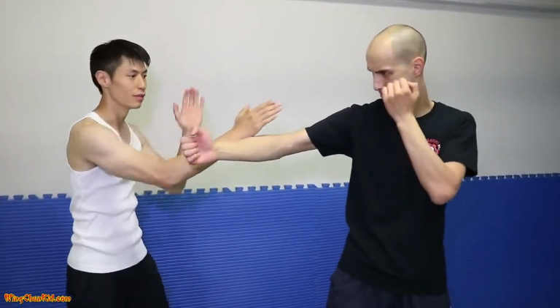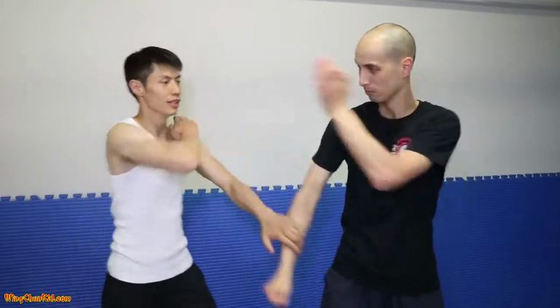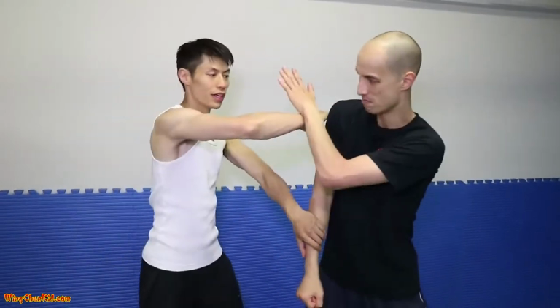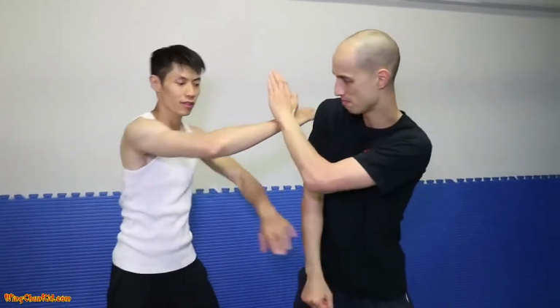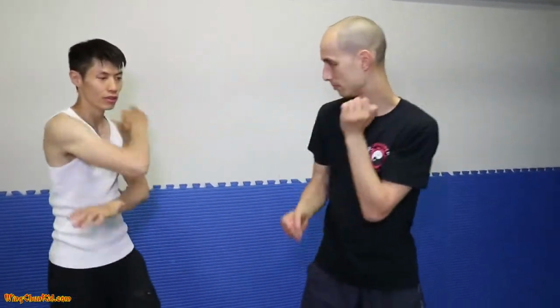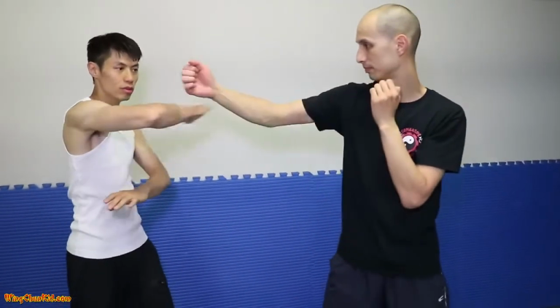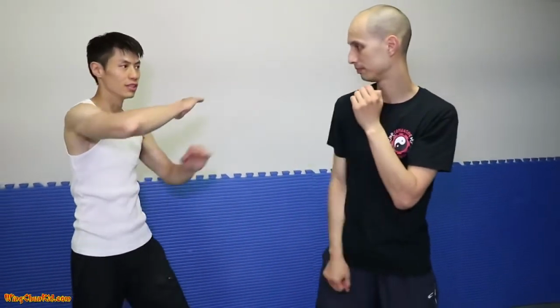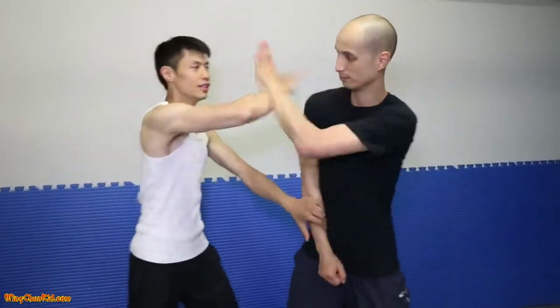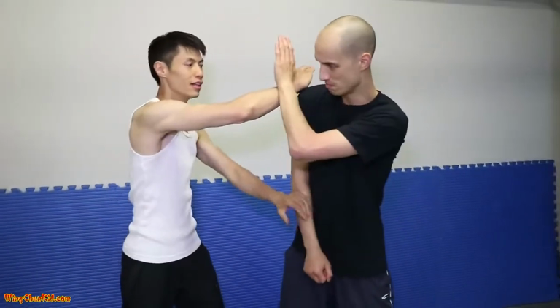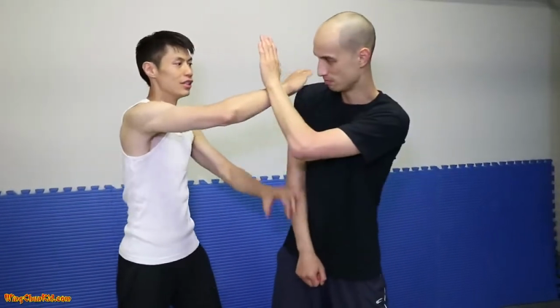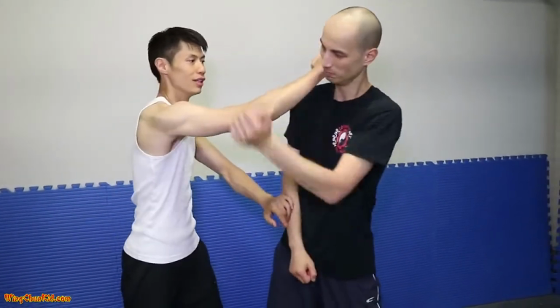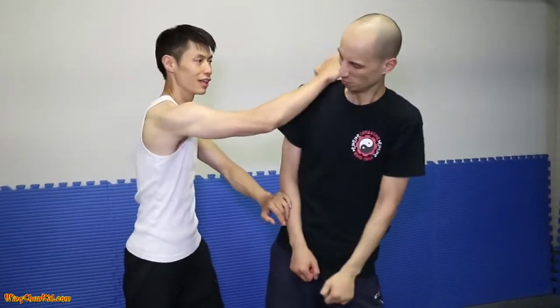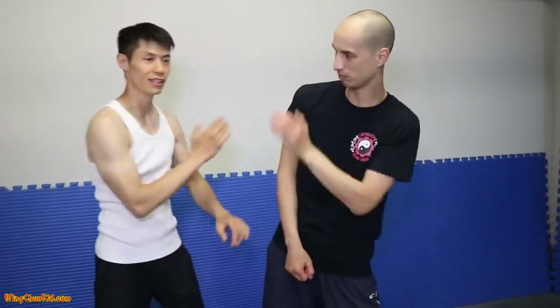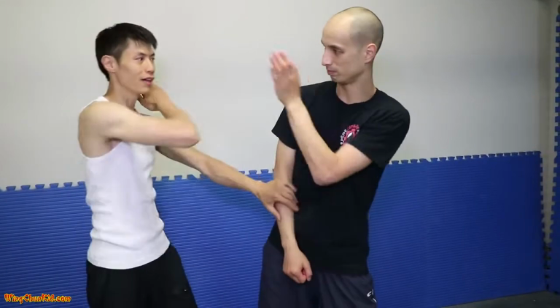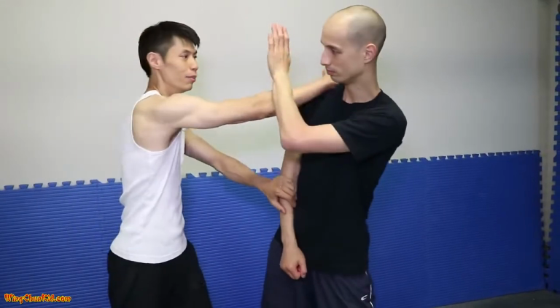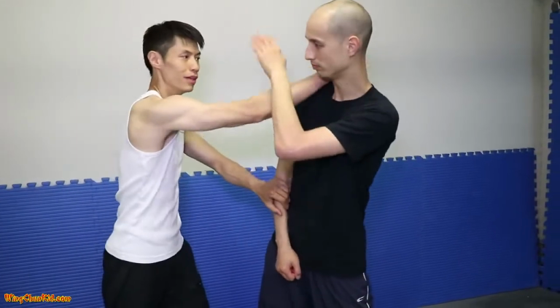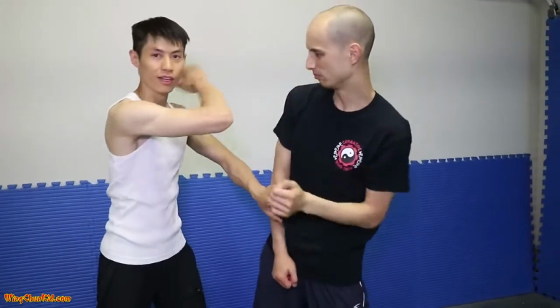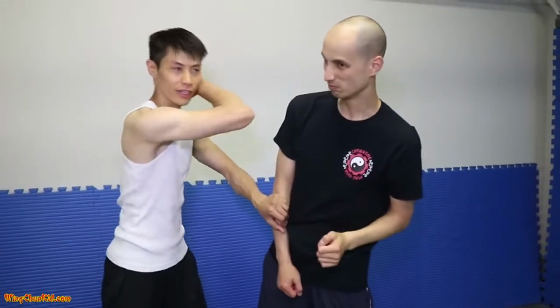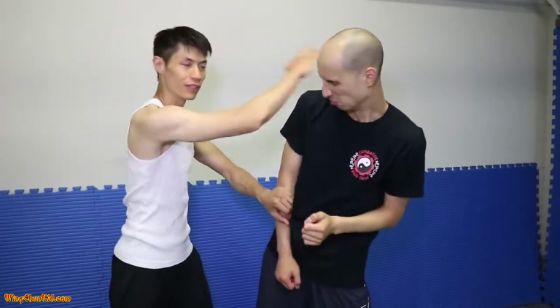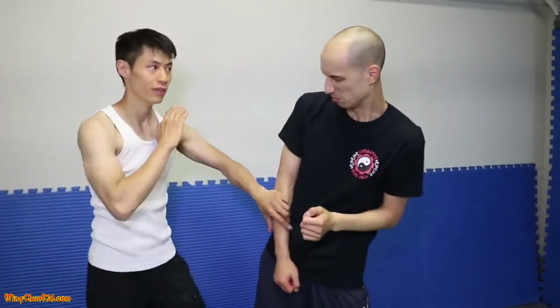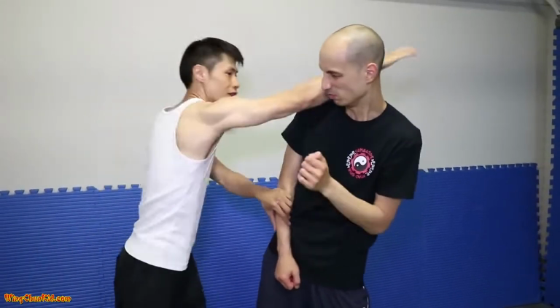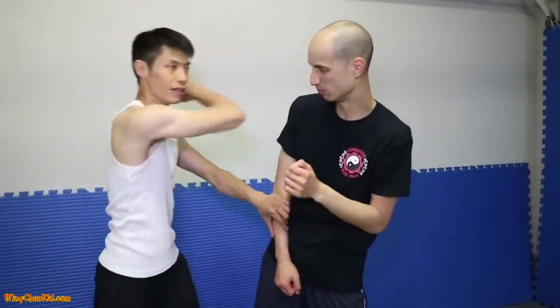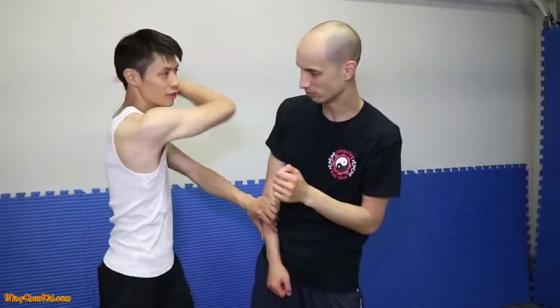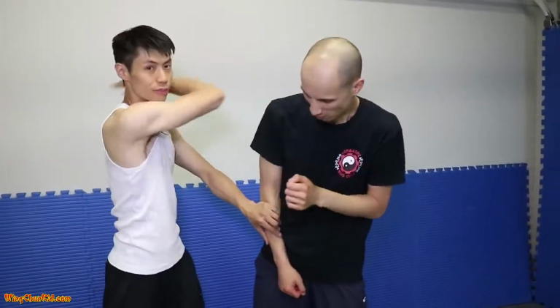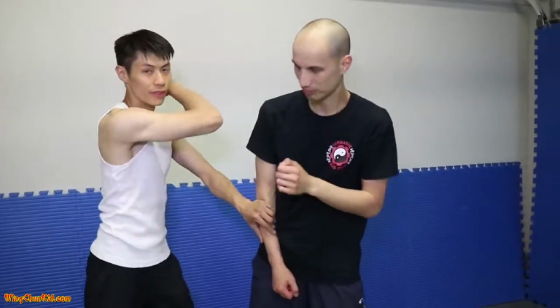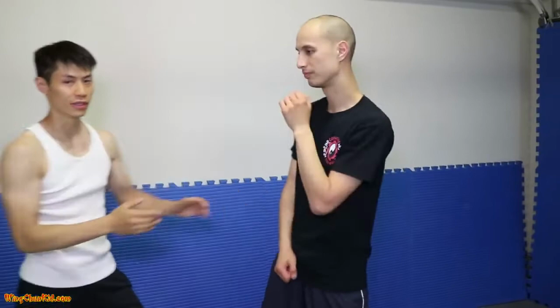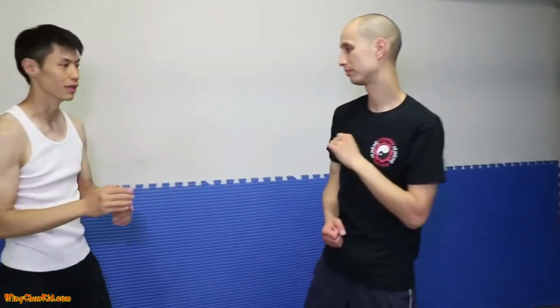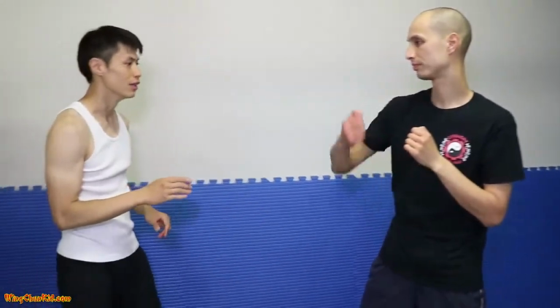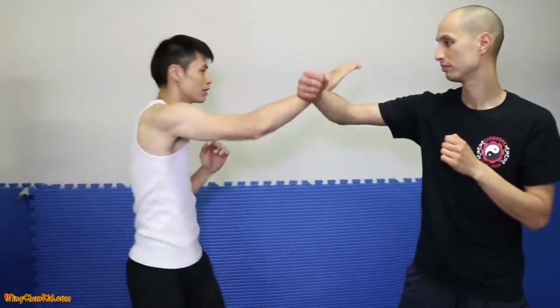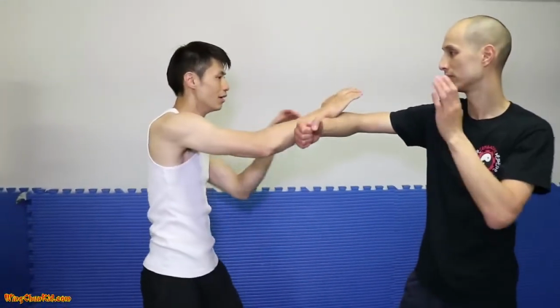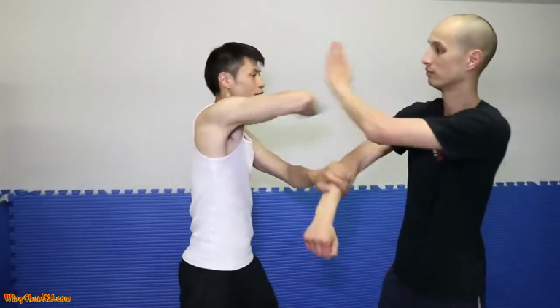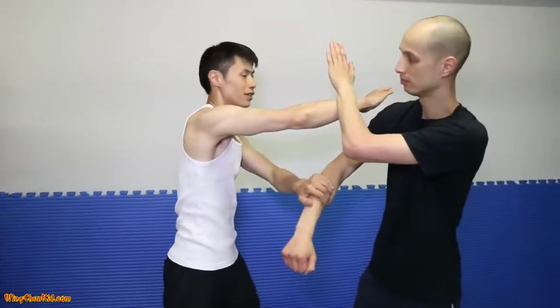The second one is Fak Zhang. The target is to his neck — if he doesn't block, boom, right in the neck. Fak Zhang — you can go this way or chop this way. So, Biu Sal, Fak Zhang.